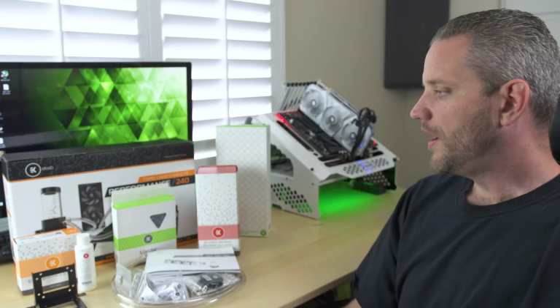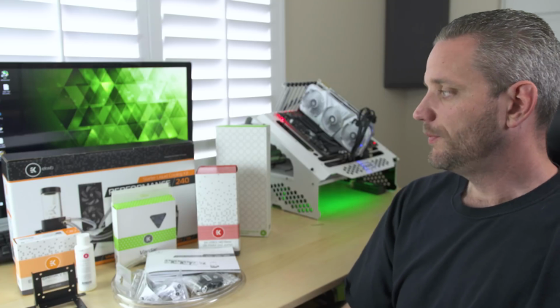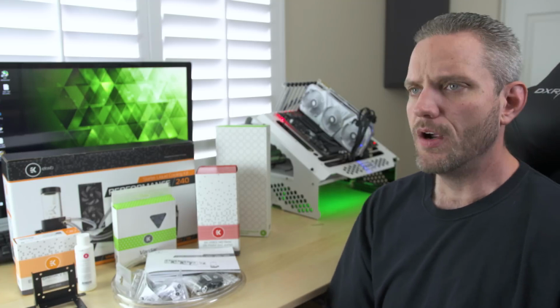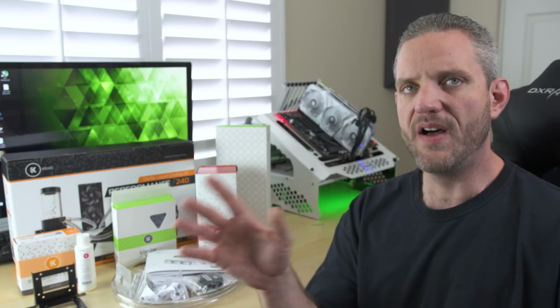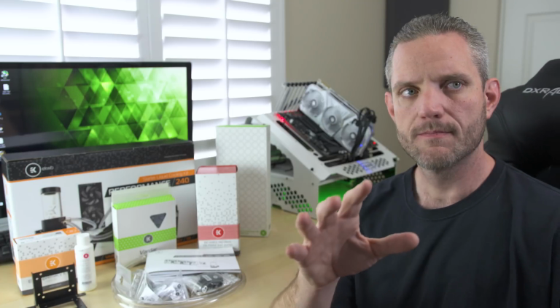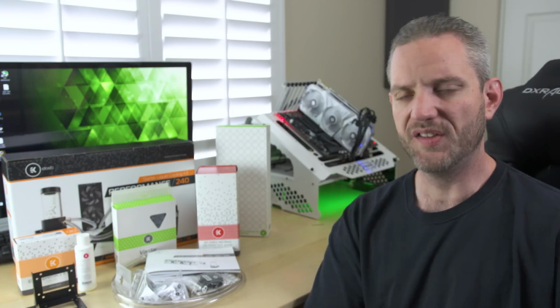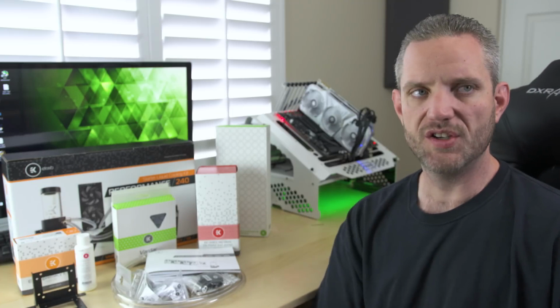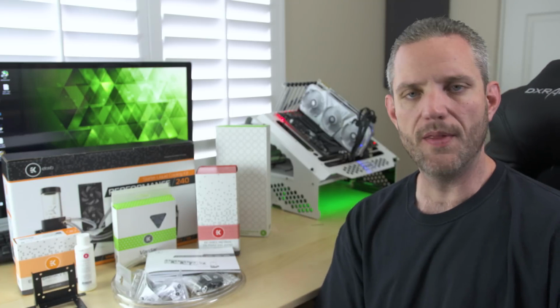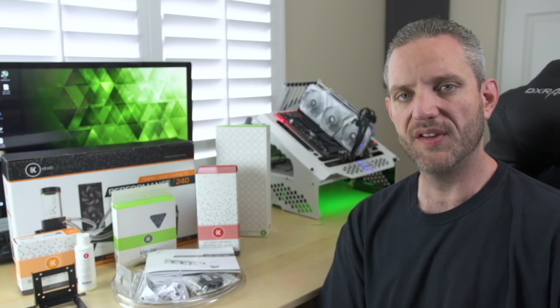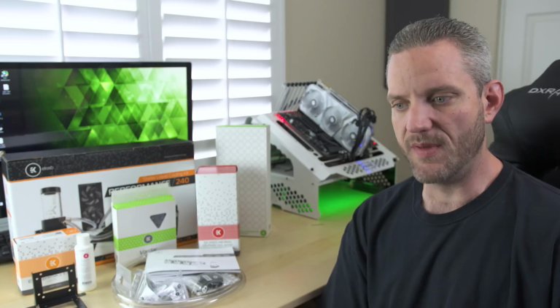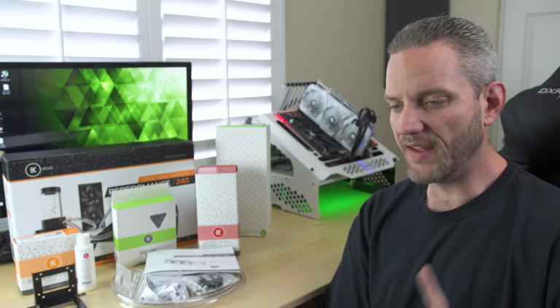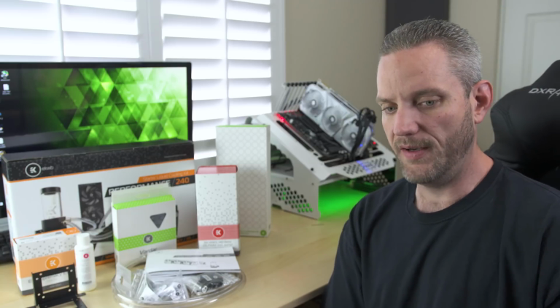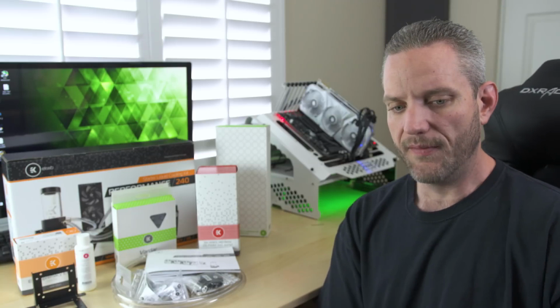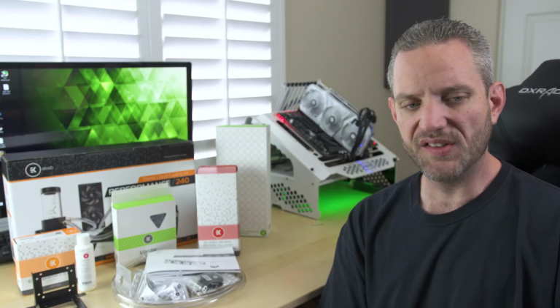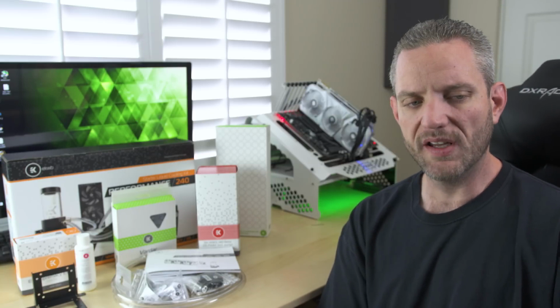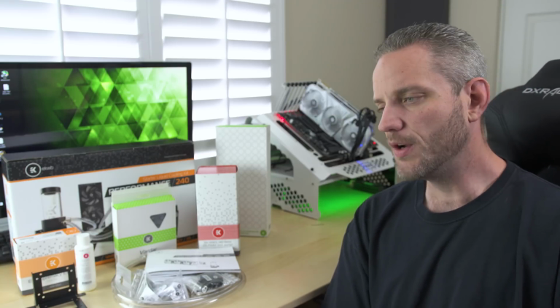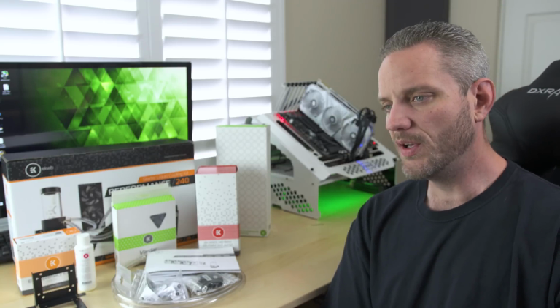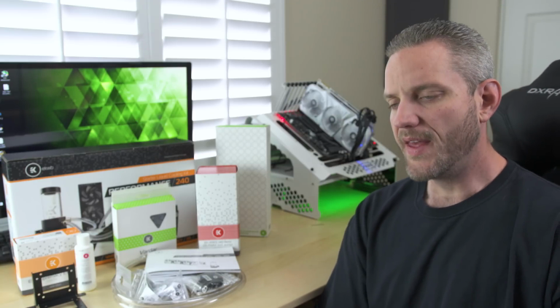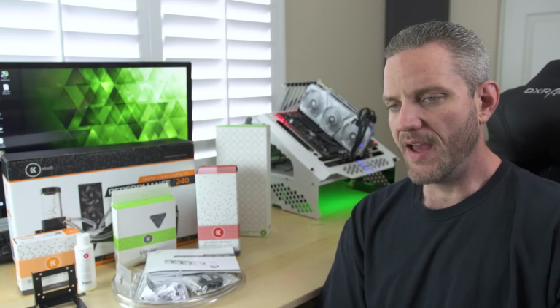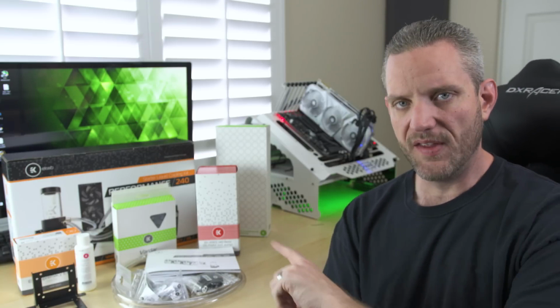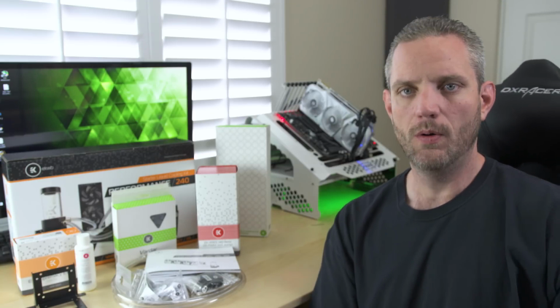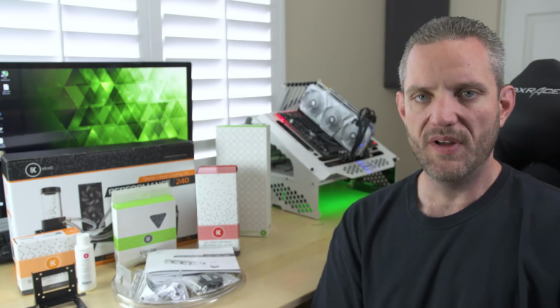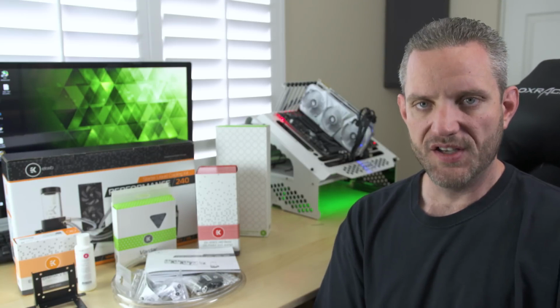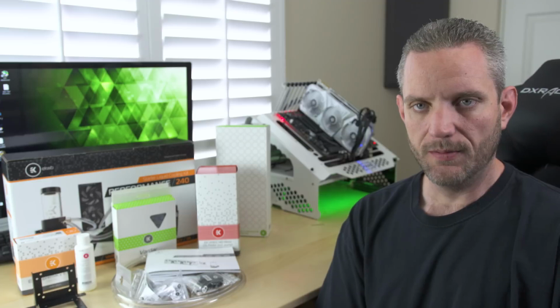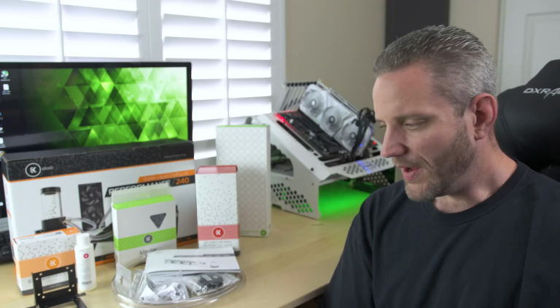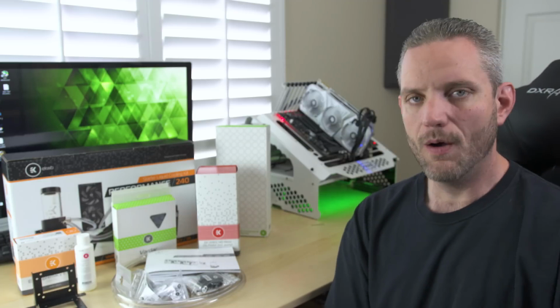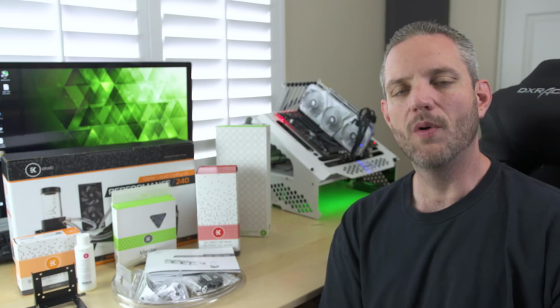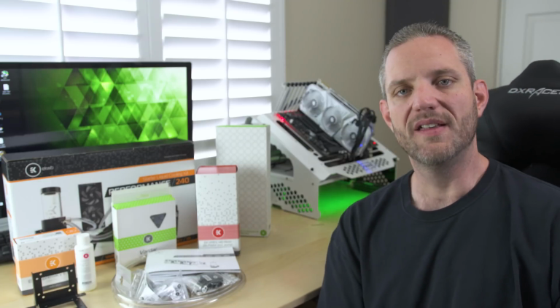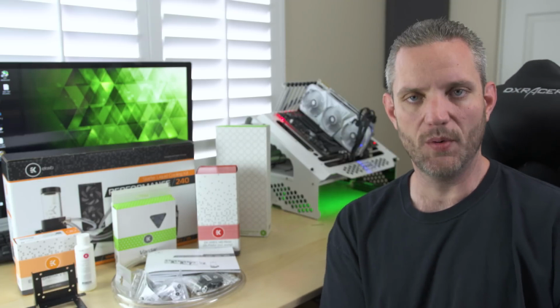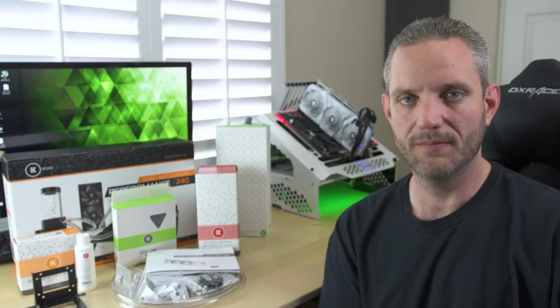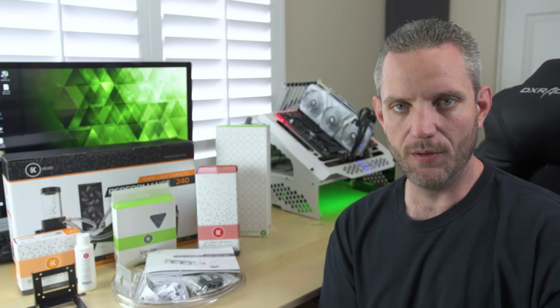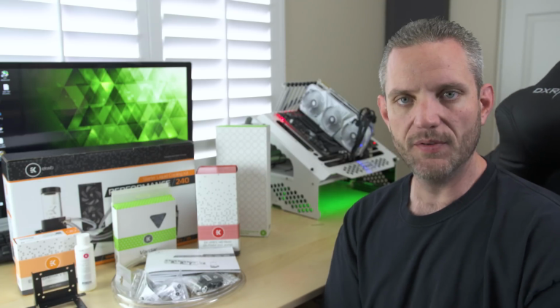Thanks for watching this video. I will find a situation to put this system in — I've got a system I'm working on soon that I think this will be a nice addition to. Anyway, time to go. Thanks for watching, guys, and as always, I will see you in my next video.